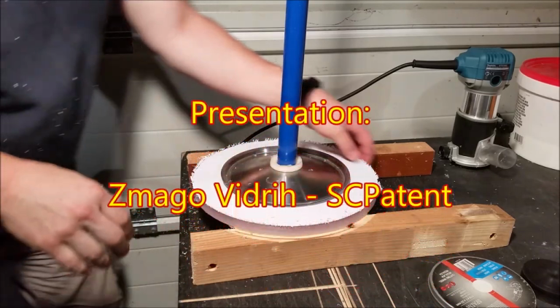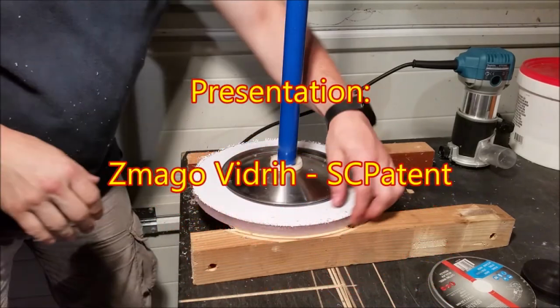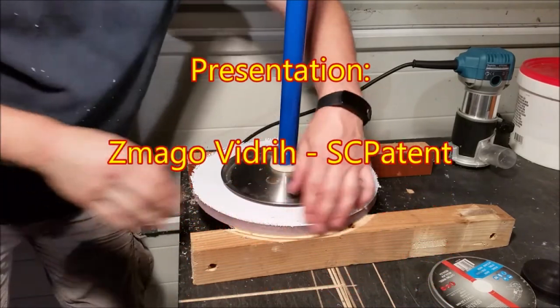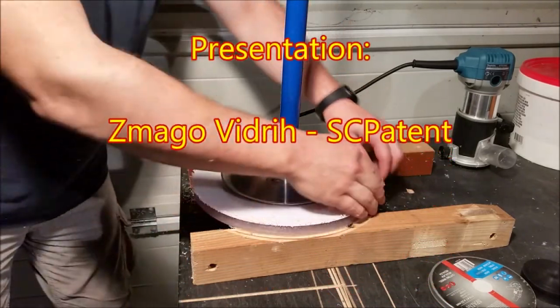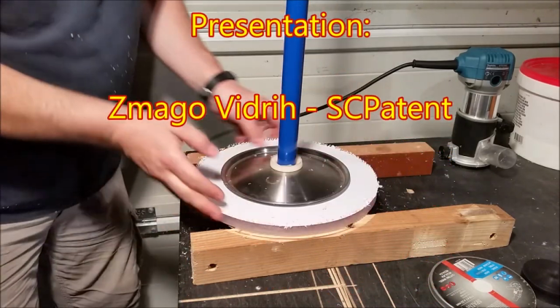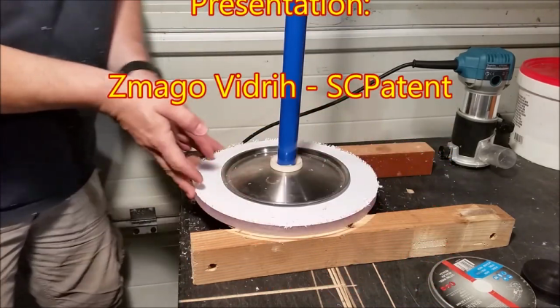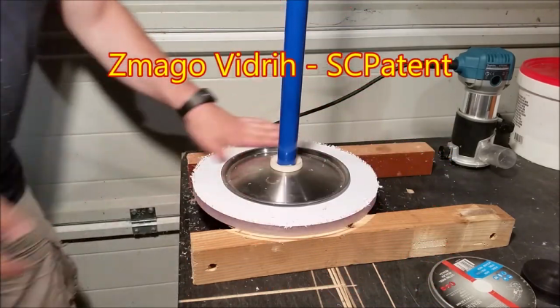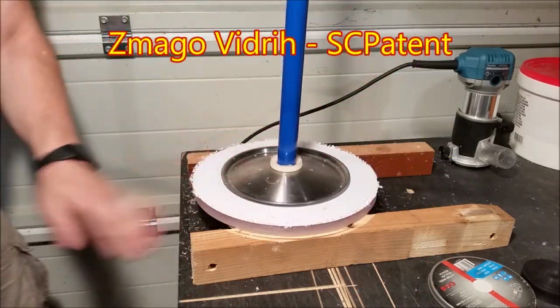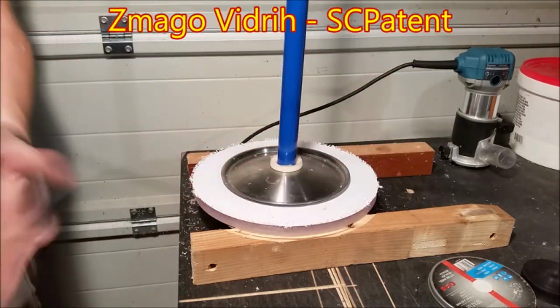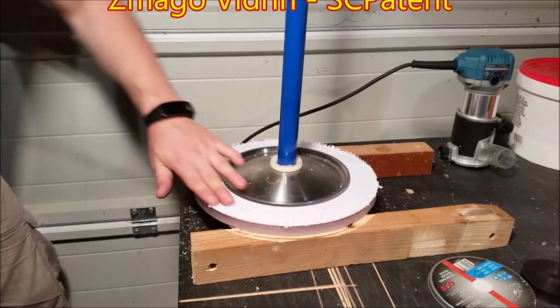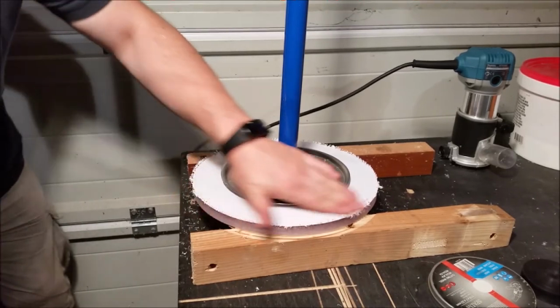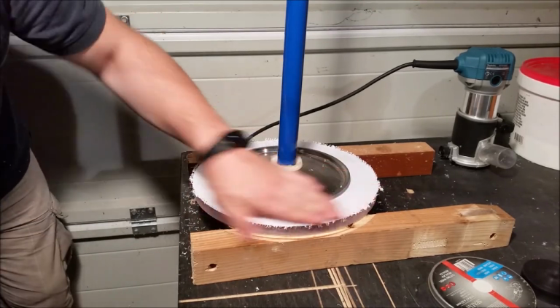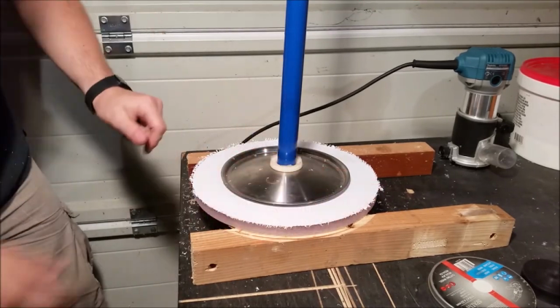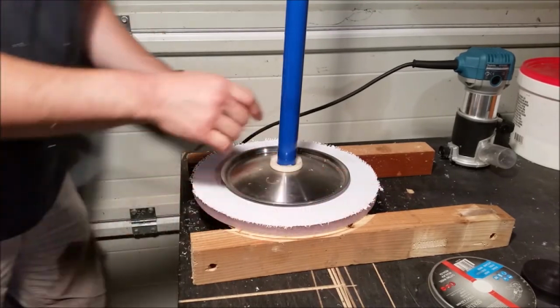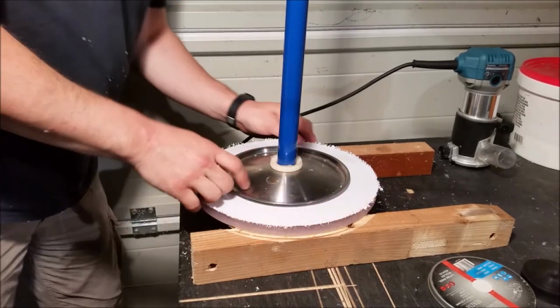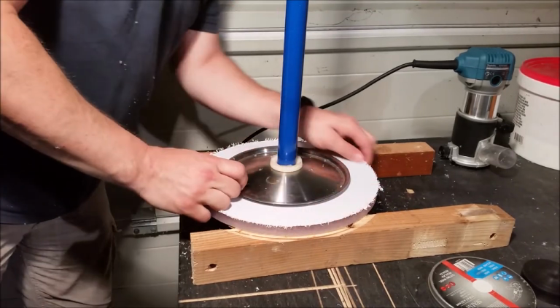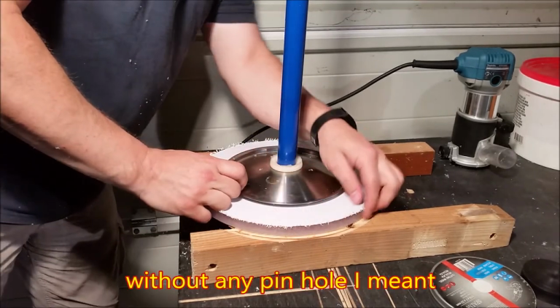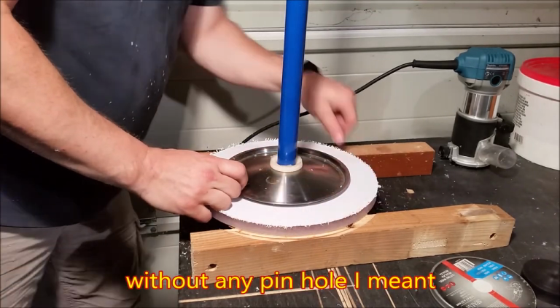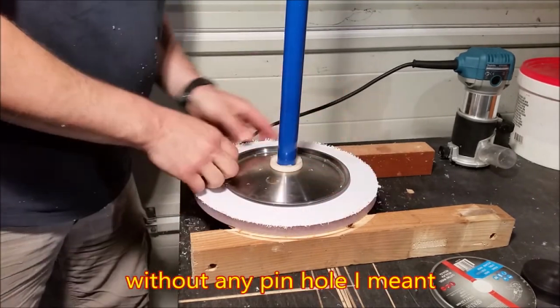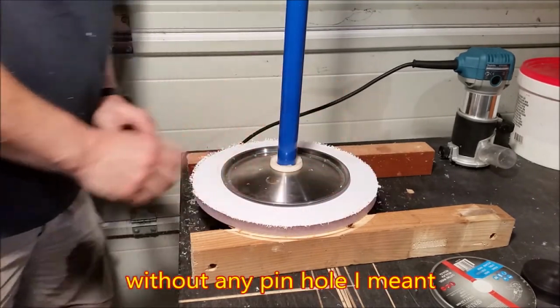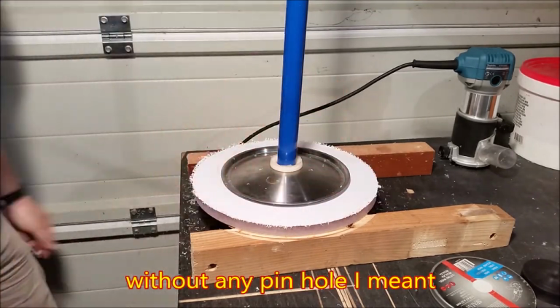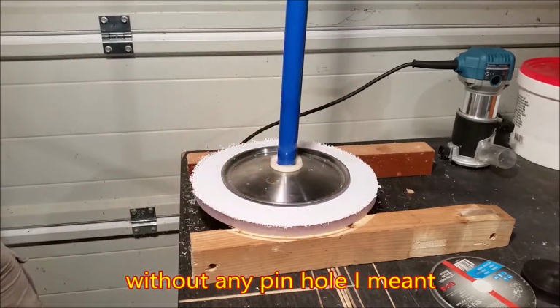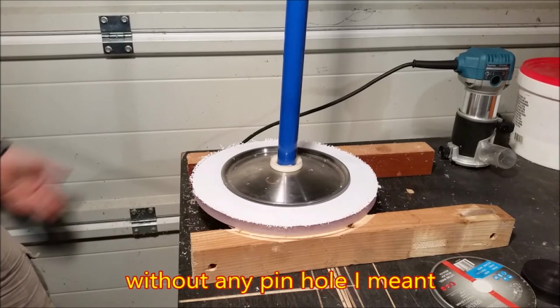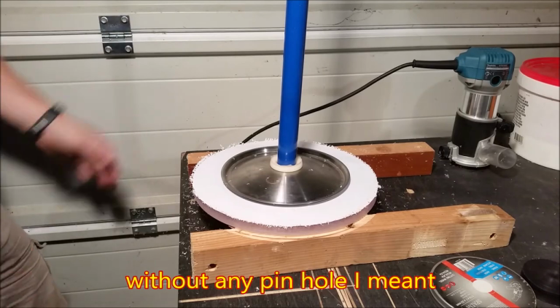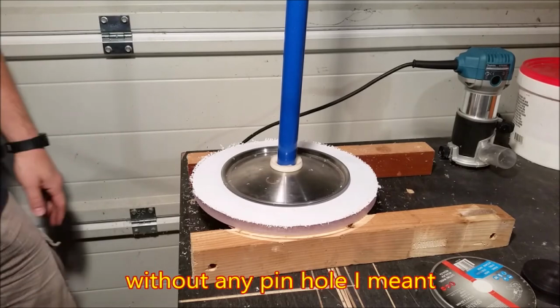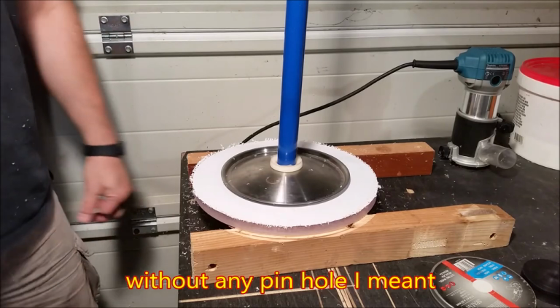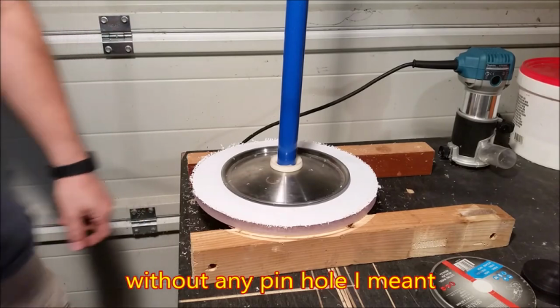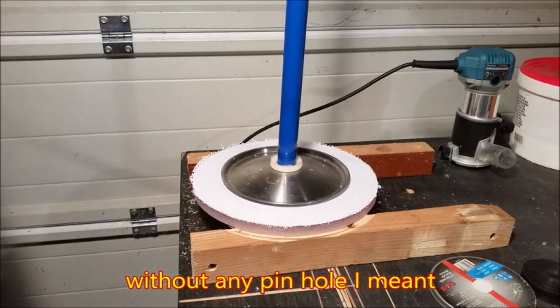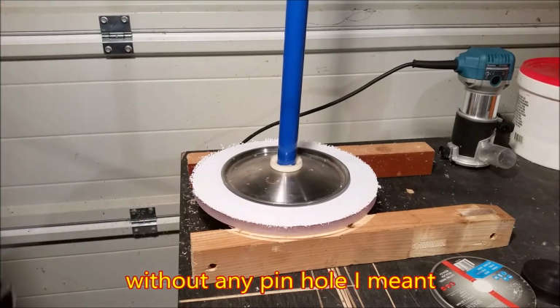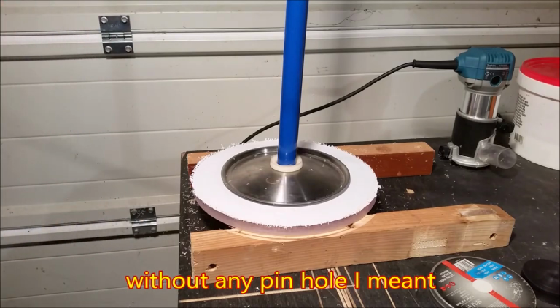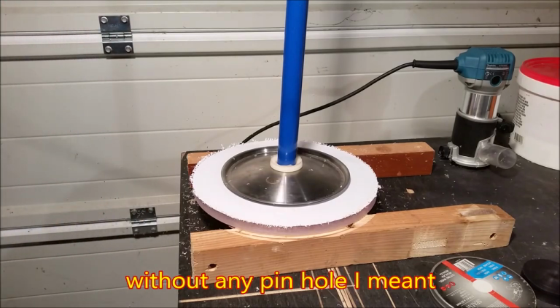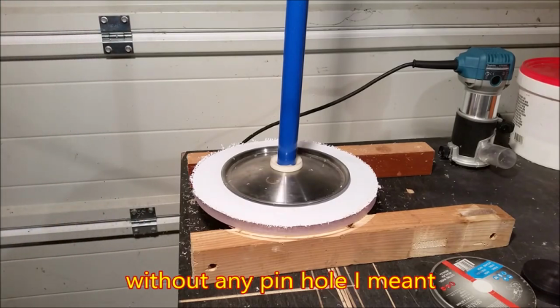Voila! It's a perfect circle without any pin. Pretty cool, huh?